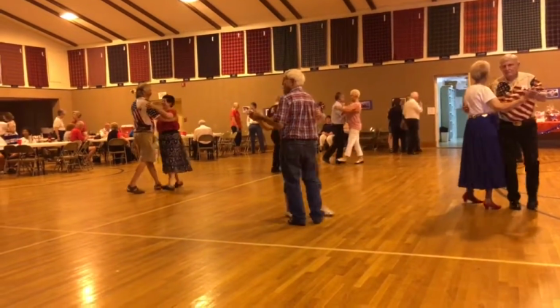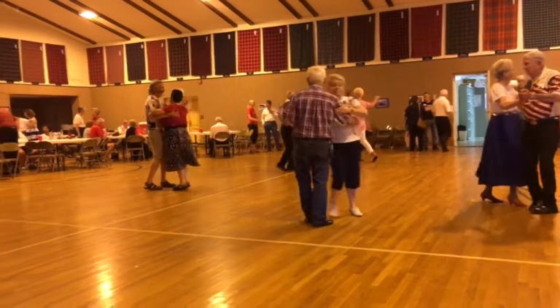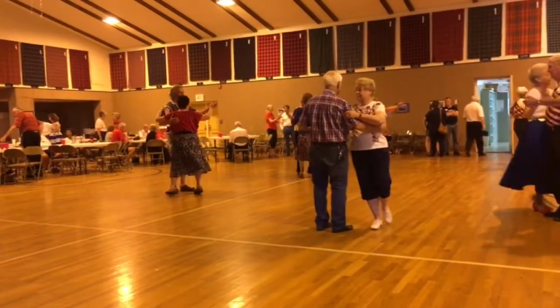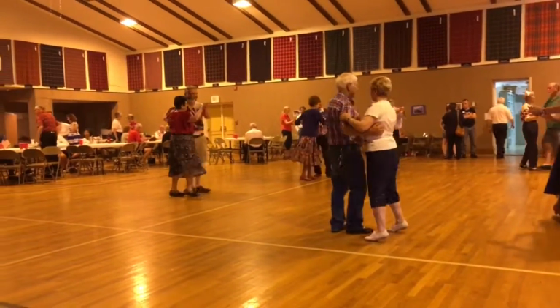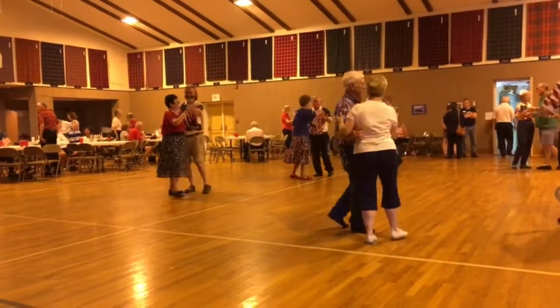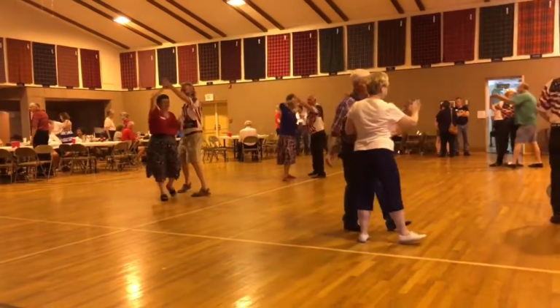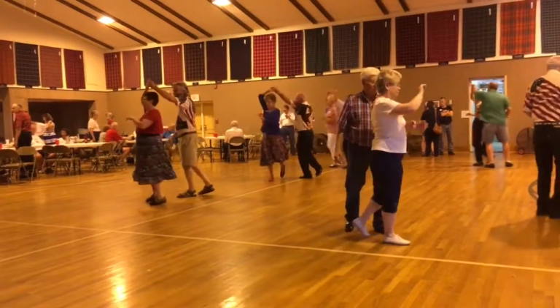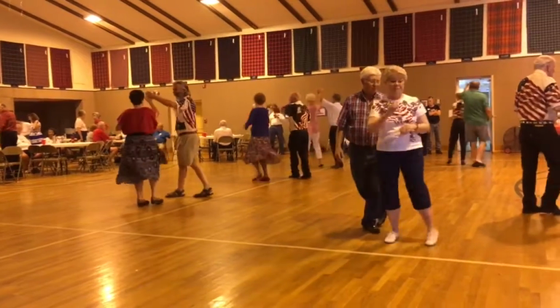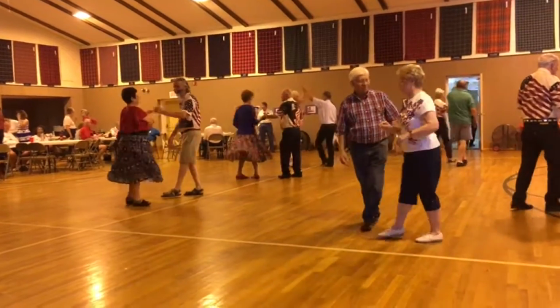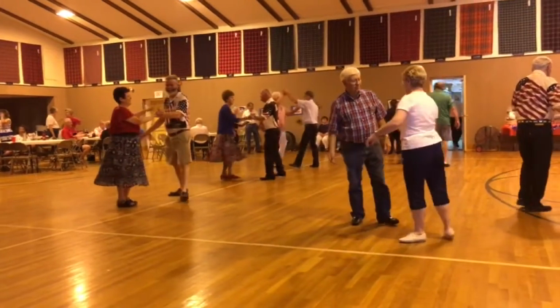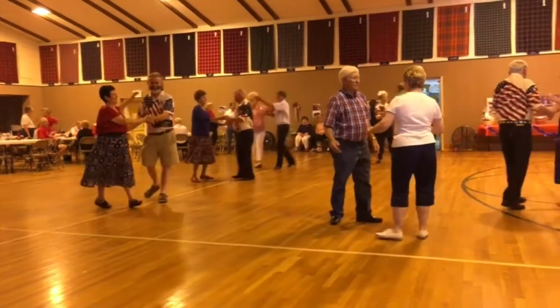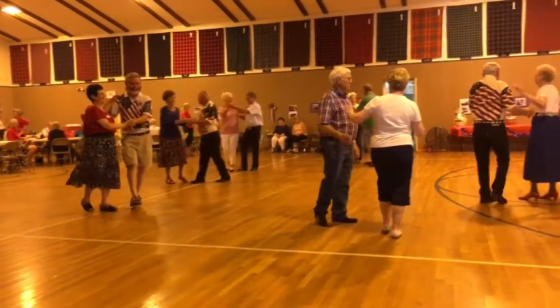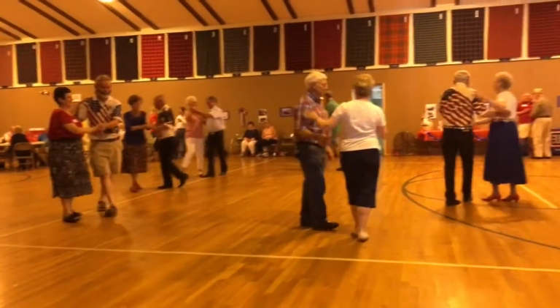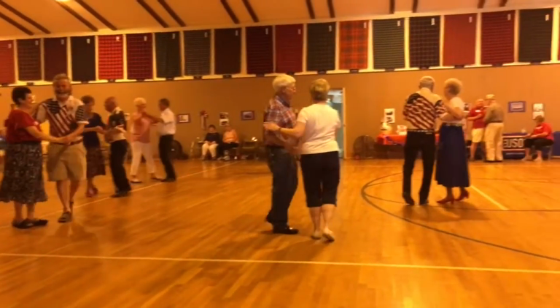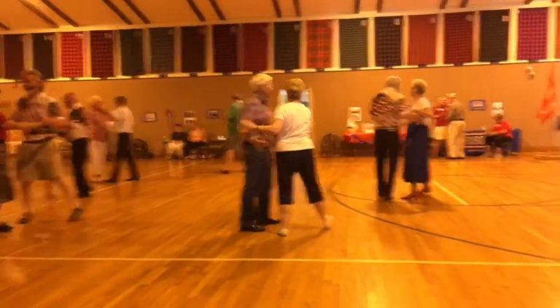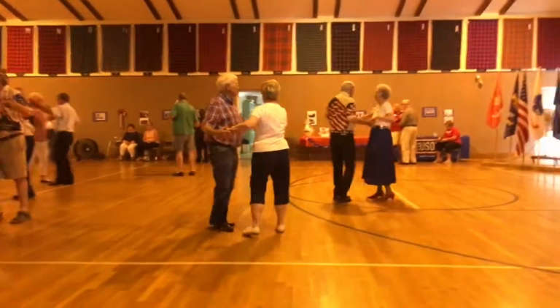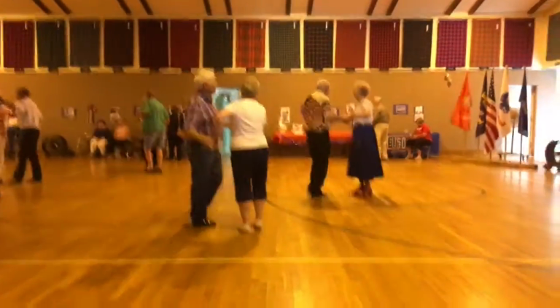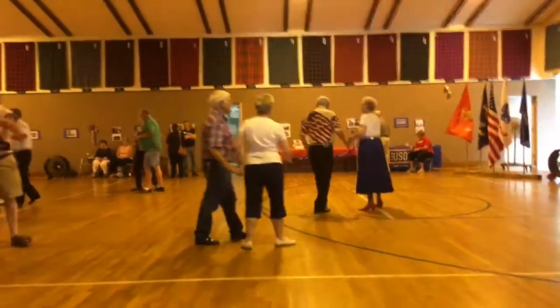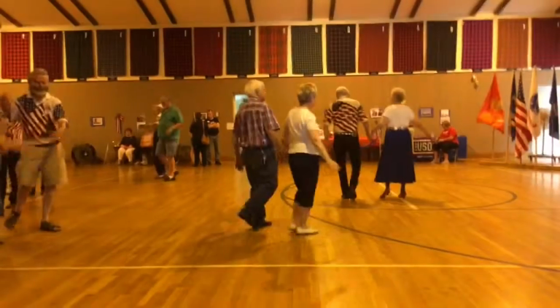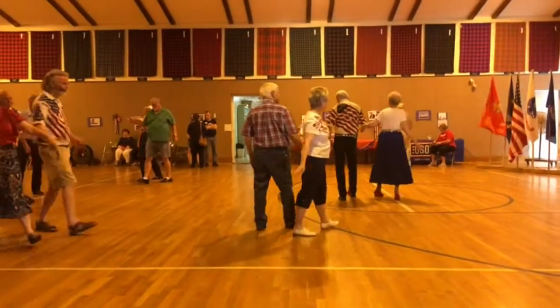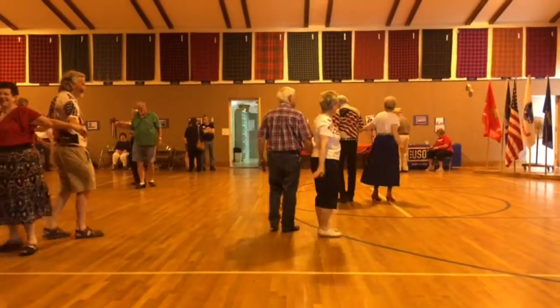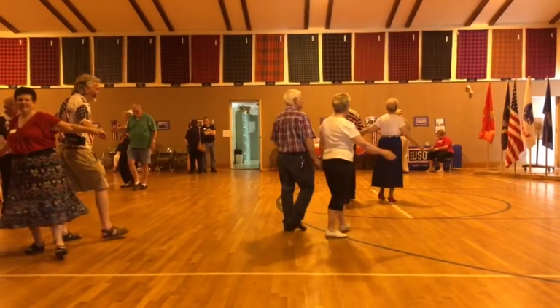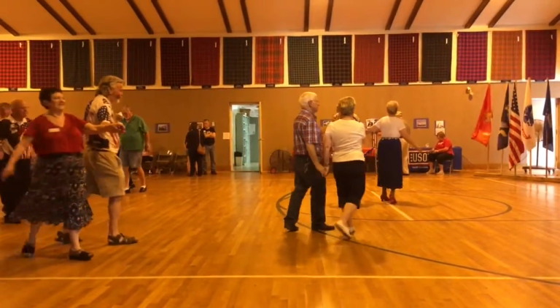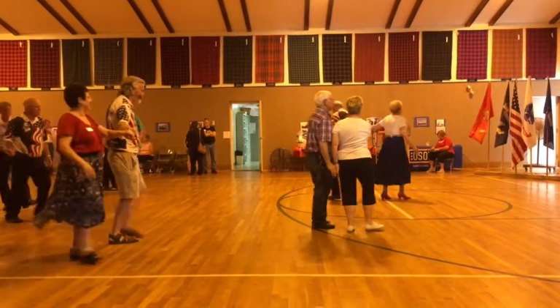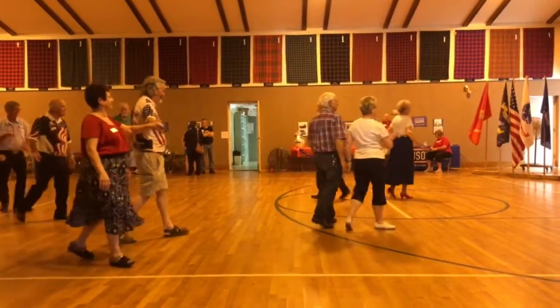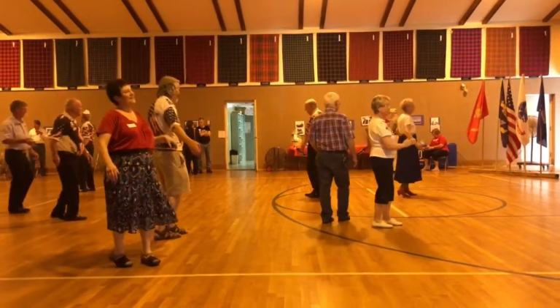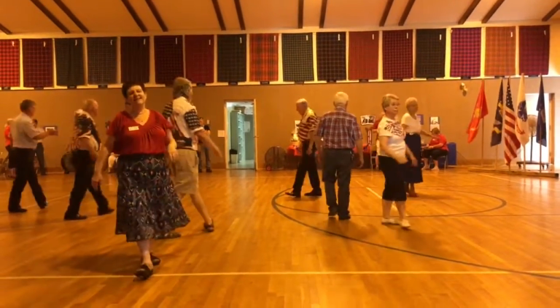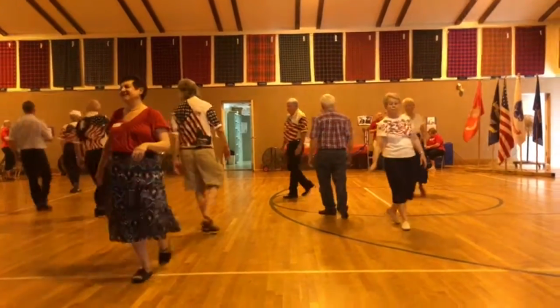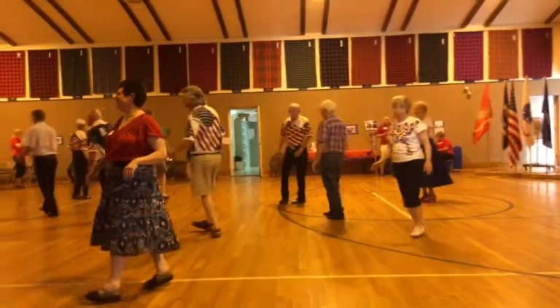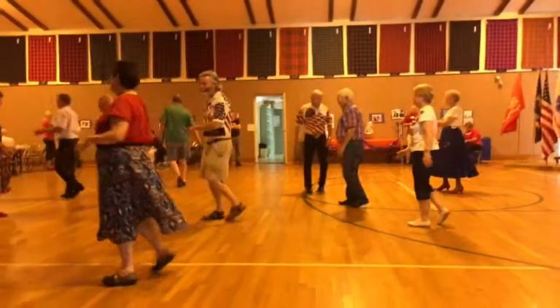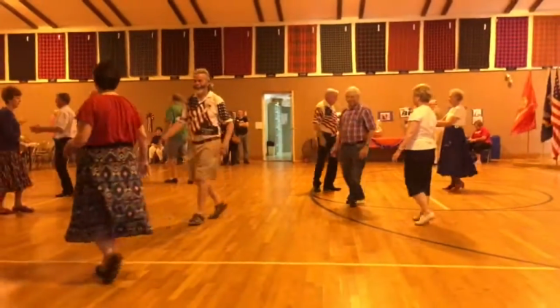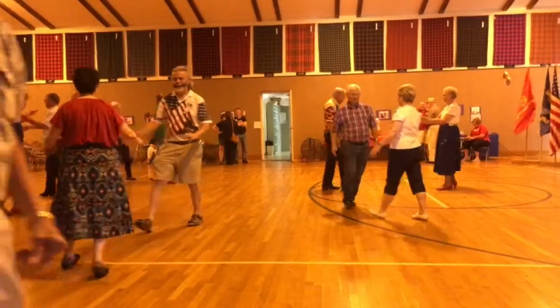To butterfly. Face-to-face. Back-to-back. To align two. Walk two. Face-to-face. Back-to-back. Circle away and together.